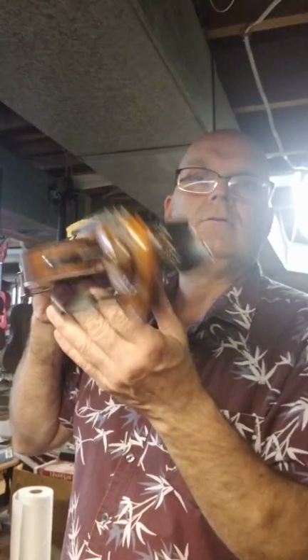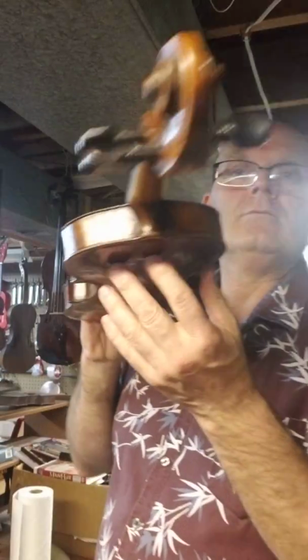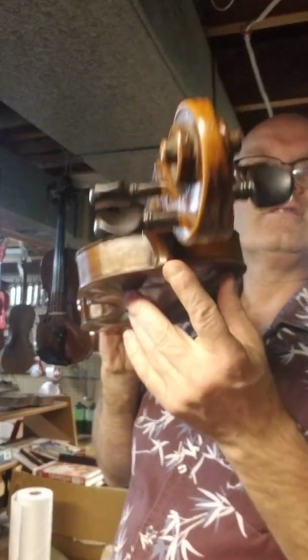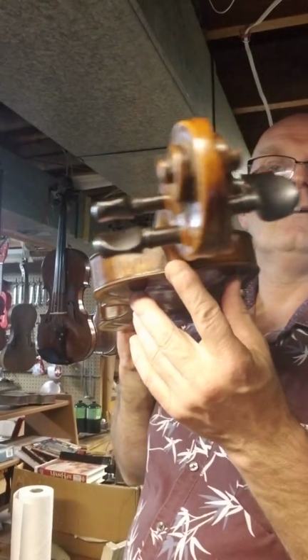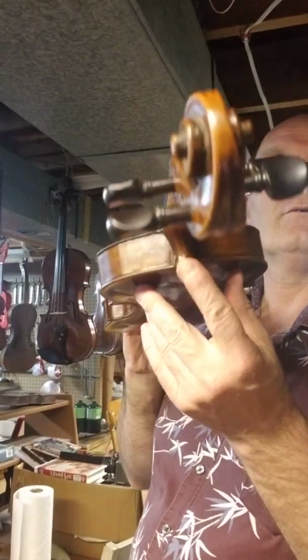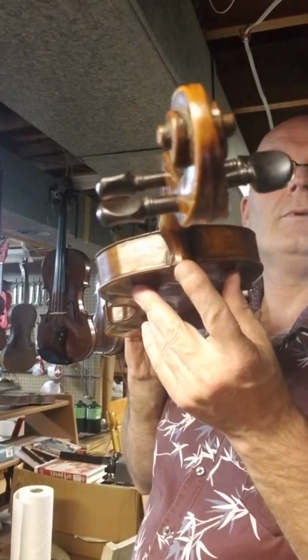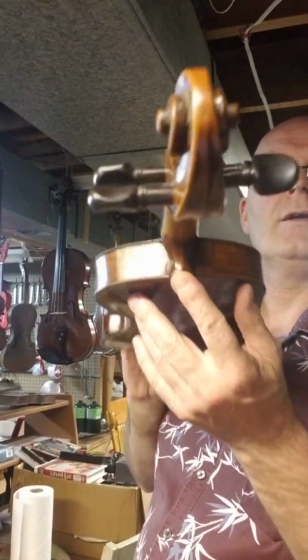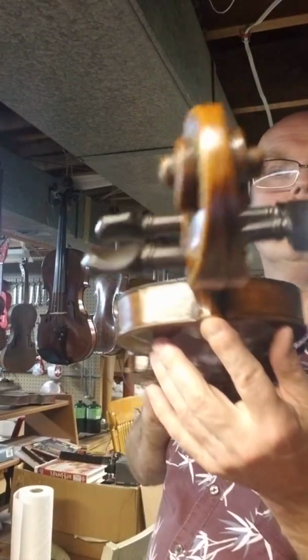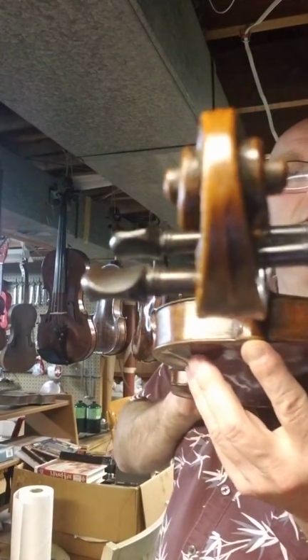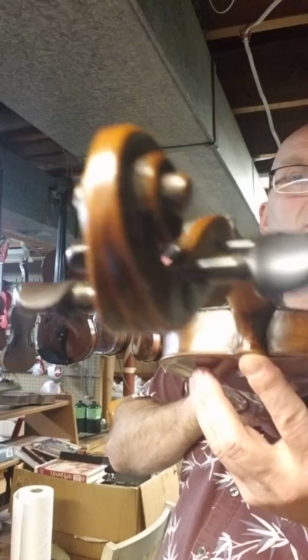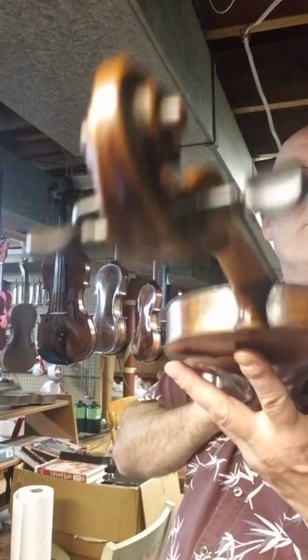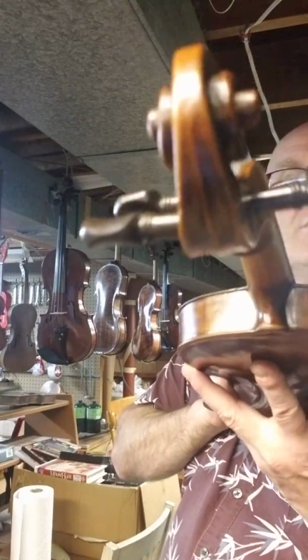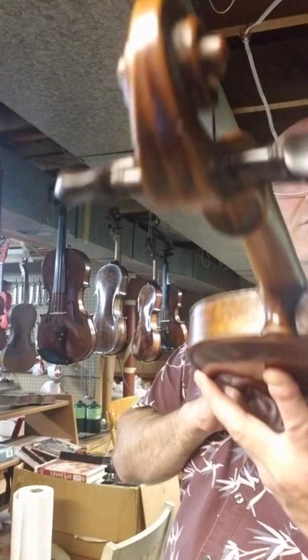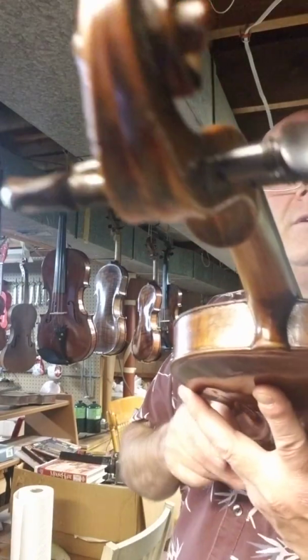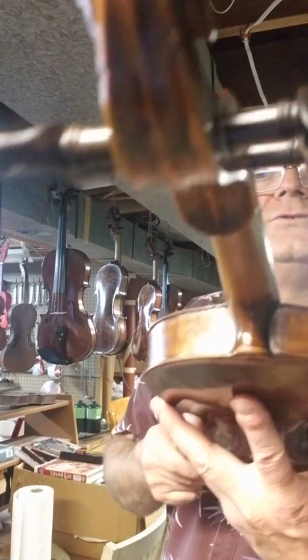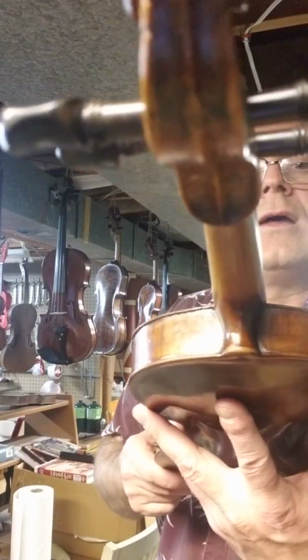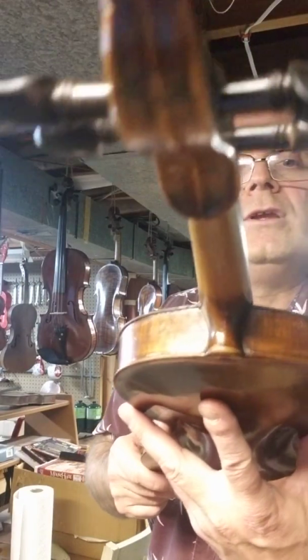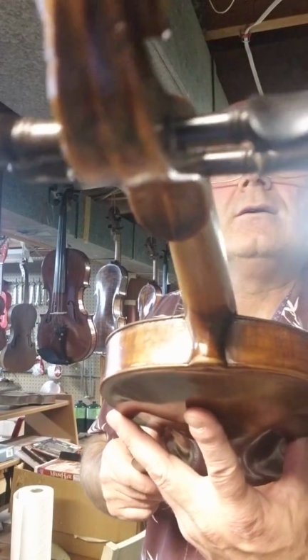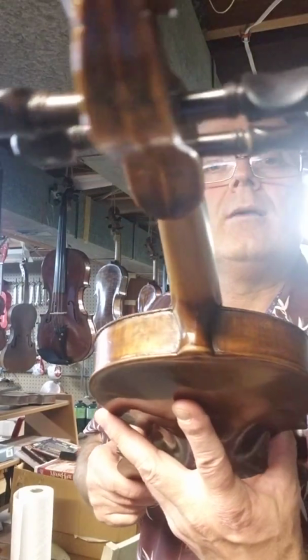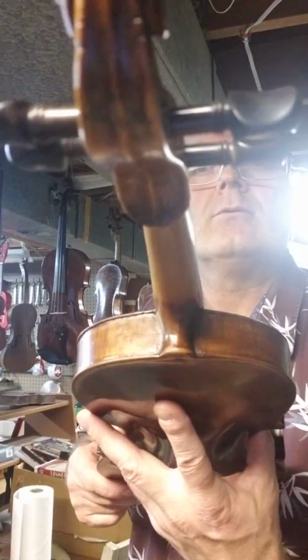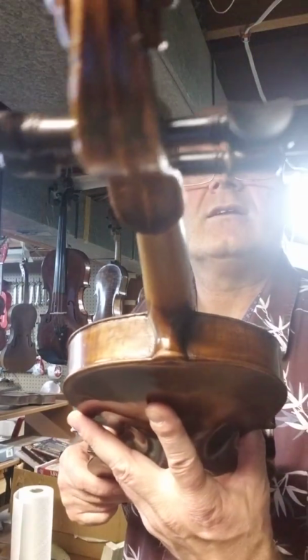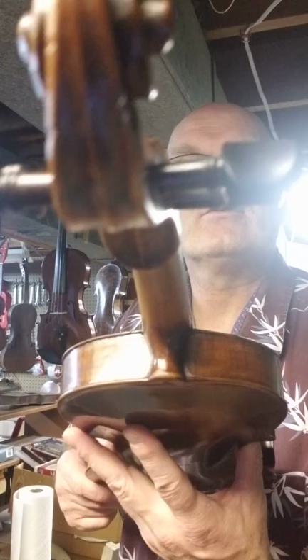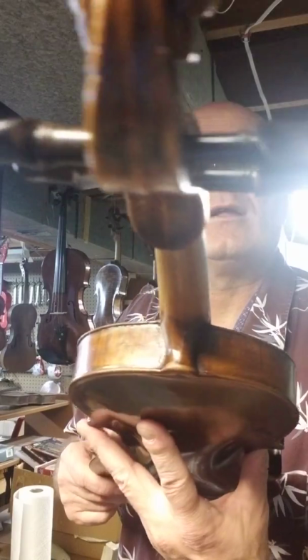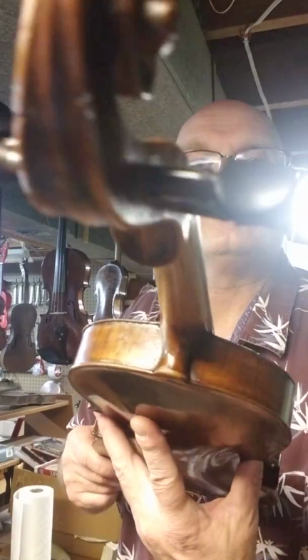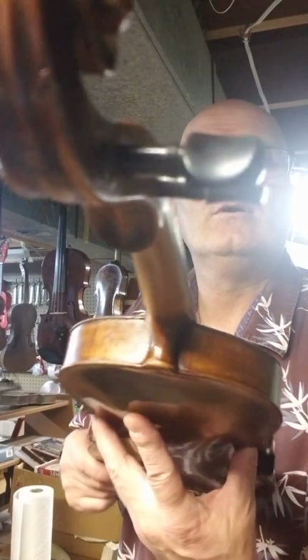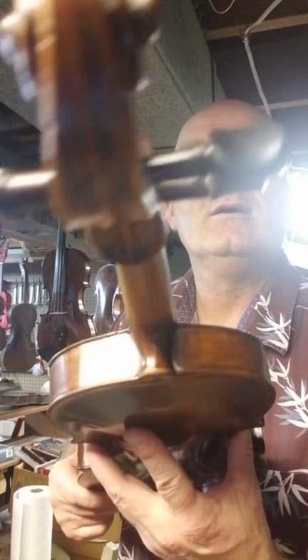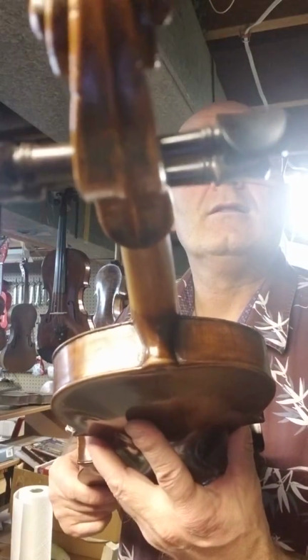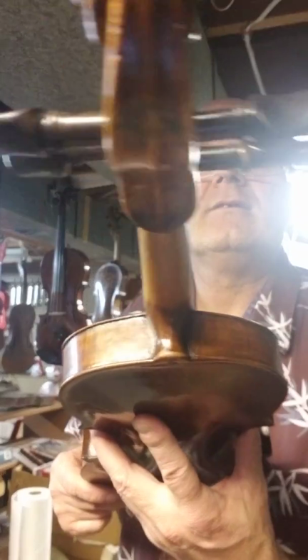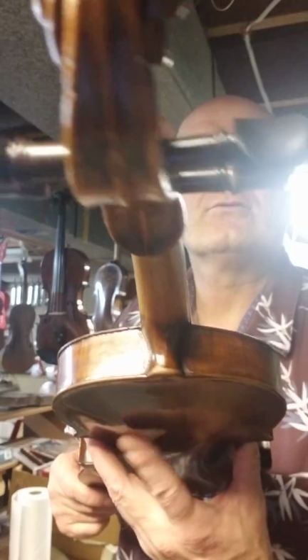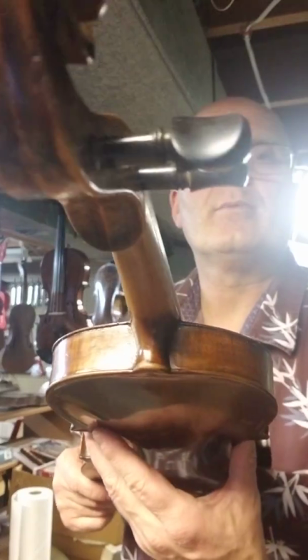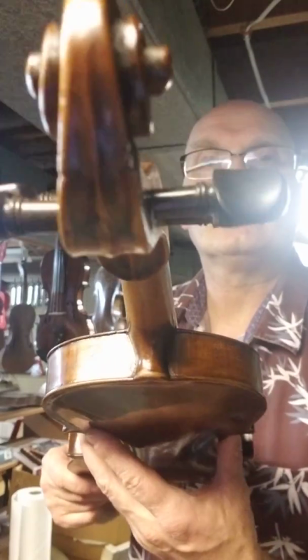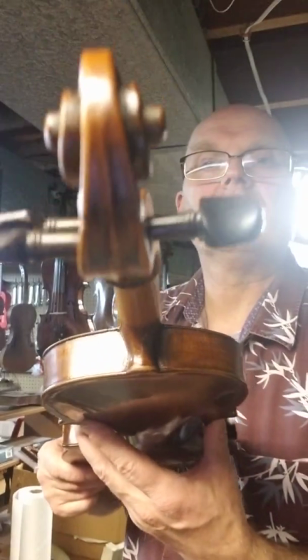You look at the heel here, this piece right here — you'll see it's shaped rather unique. I've never seen one like that before in the 18 years or so that I've been working on violins.